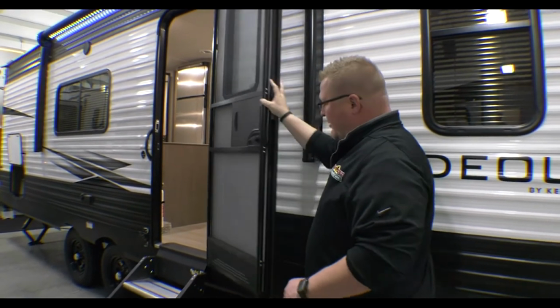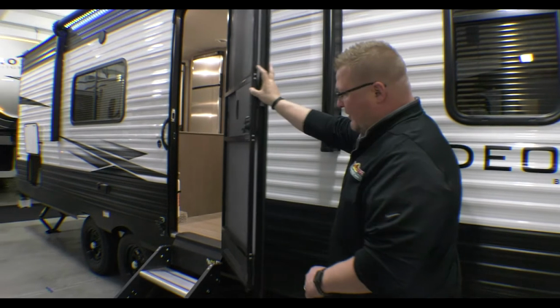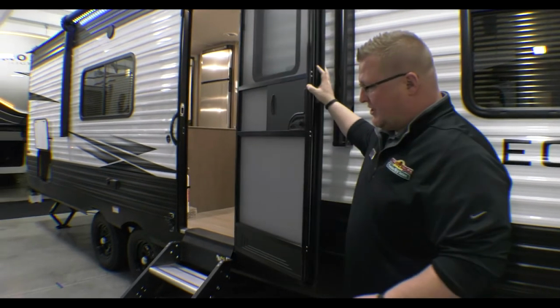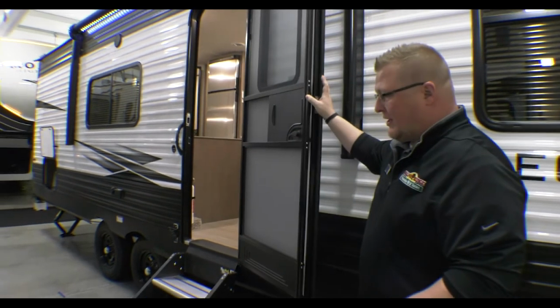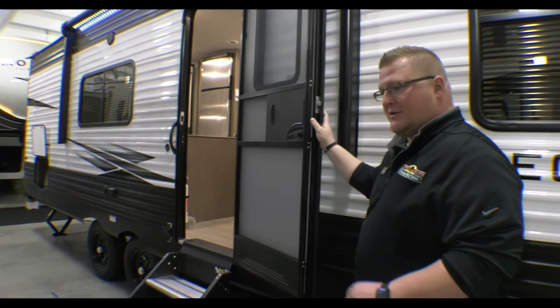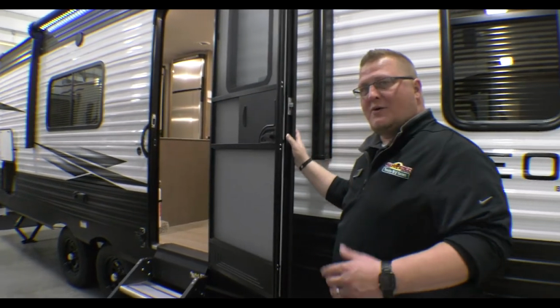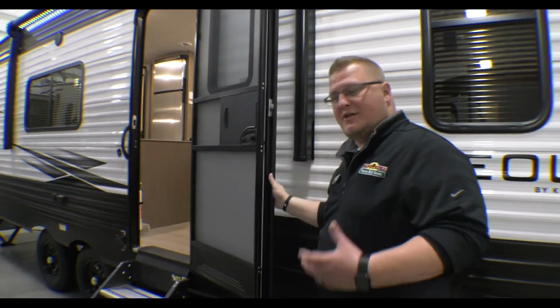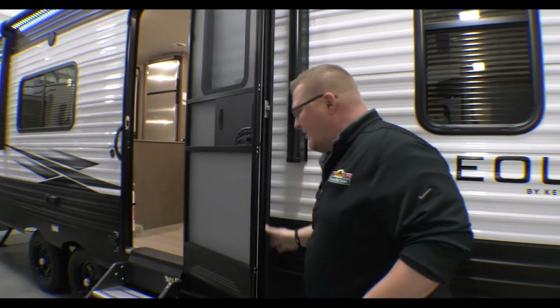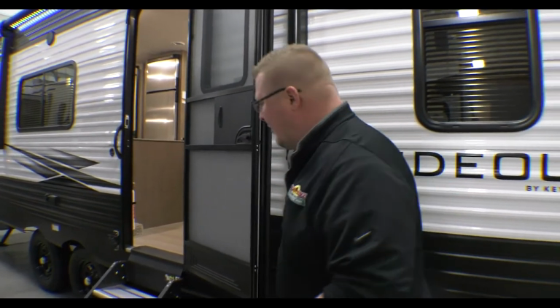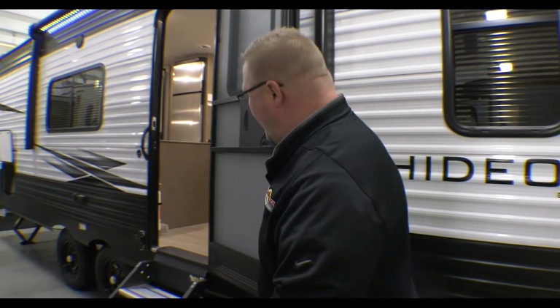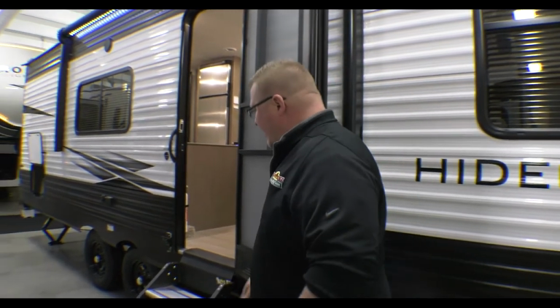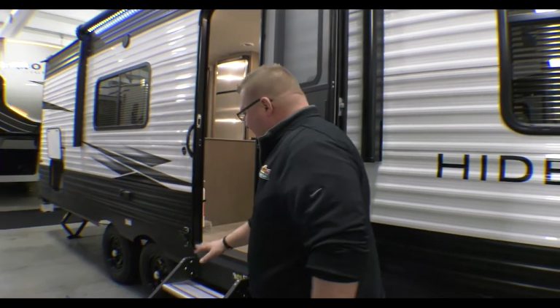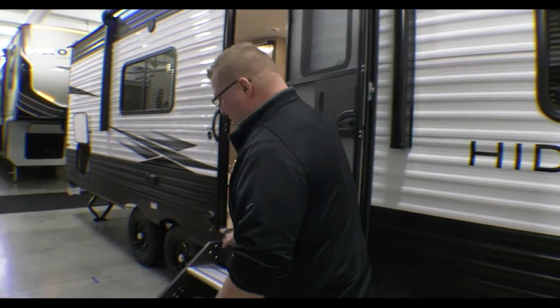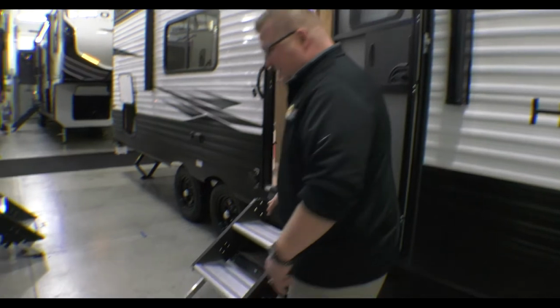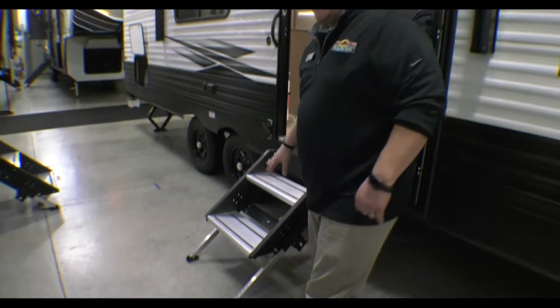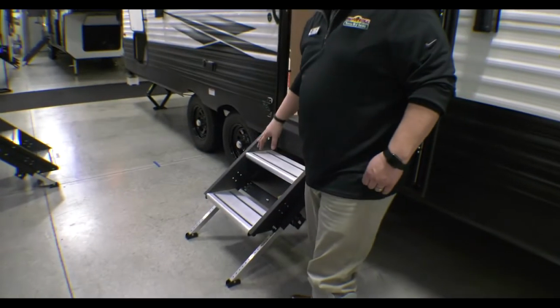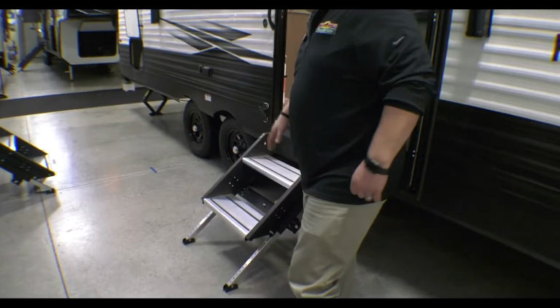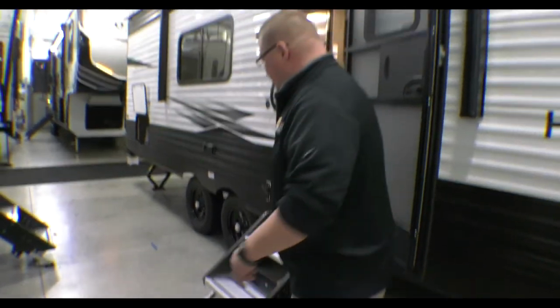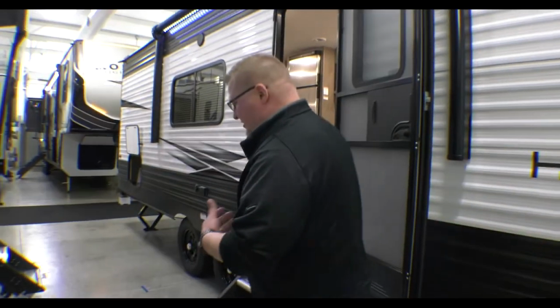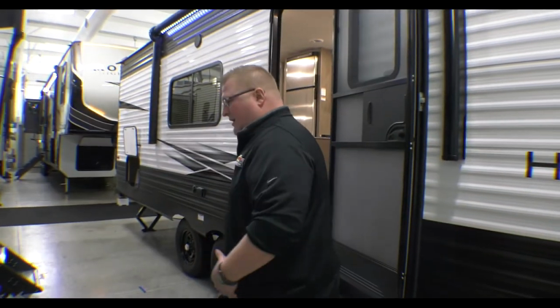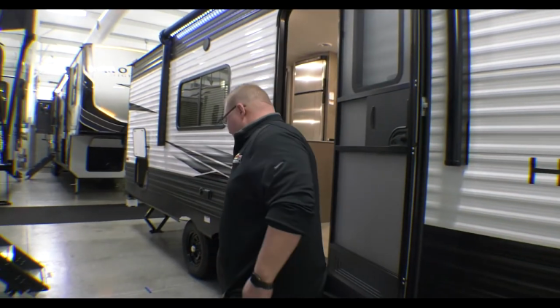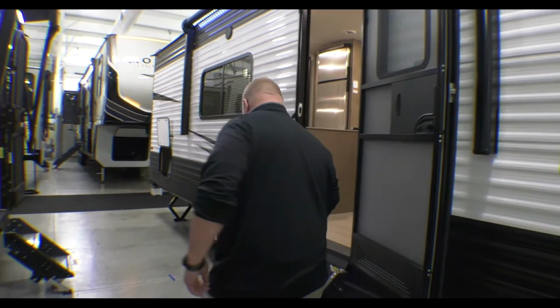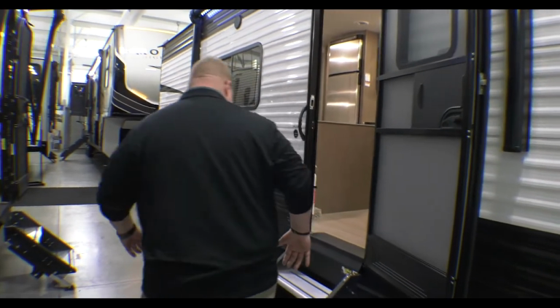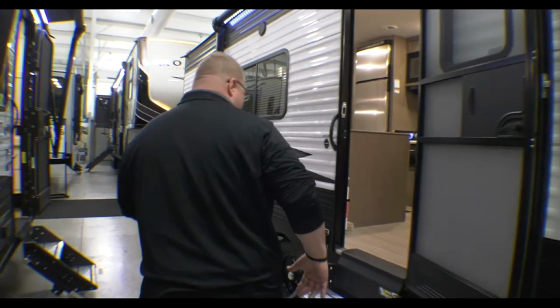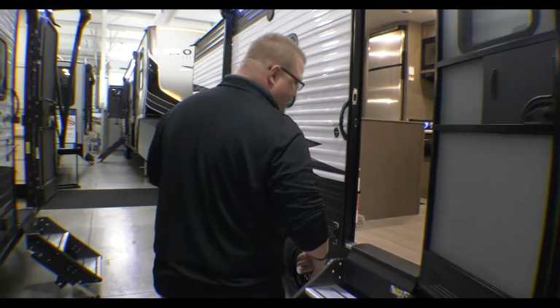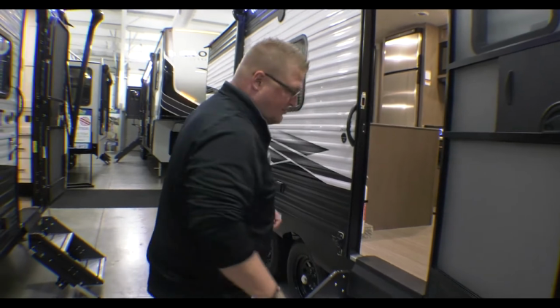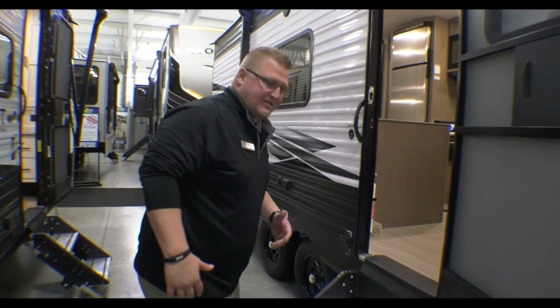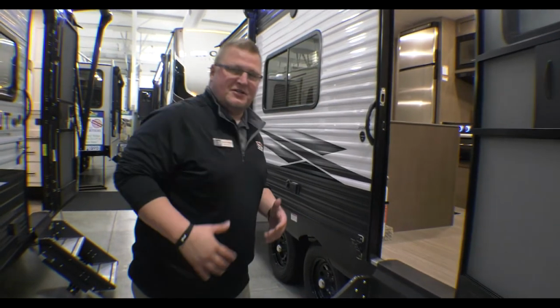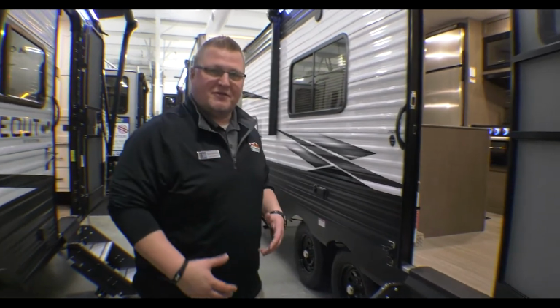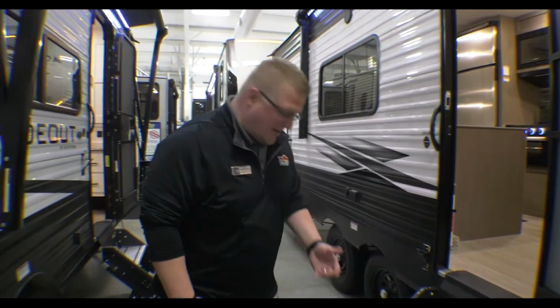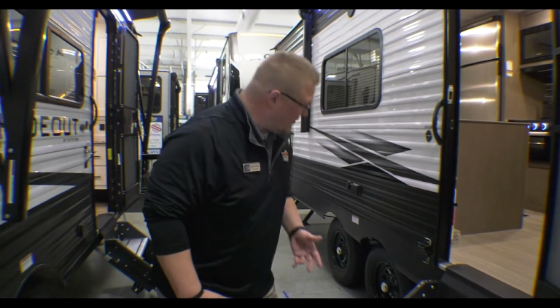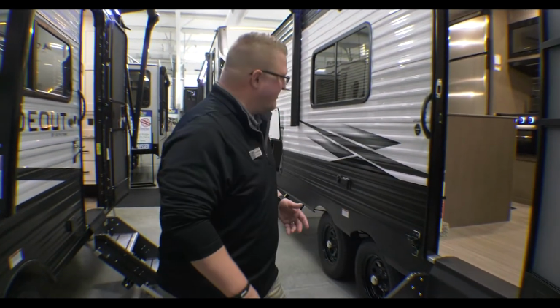You have the friction hinge door here so it's not so easily shut with wind. You've got your two-step solid step — easy to get up and down, and they're extremely sturdy, especially for somebody who's in a walking boot.